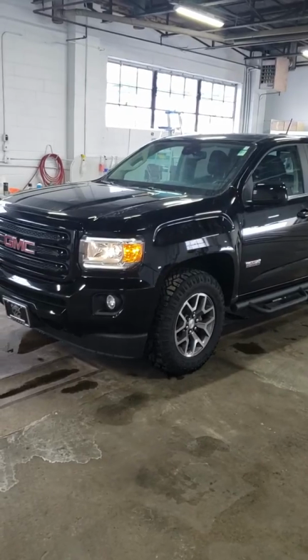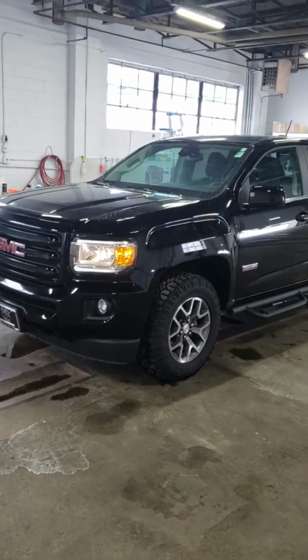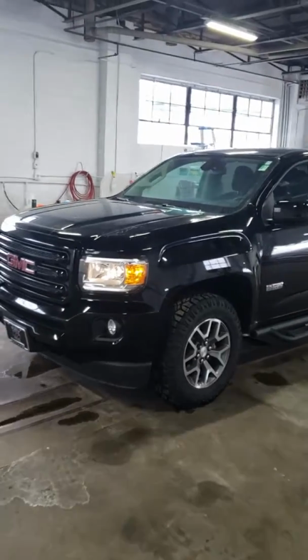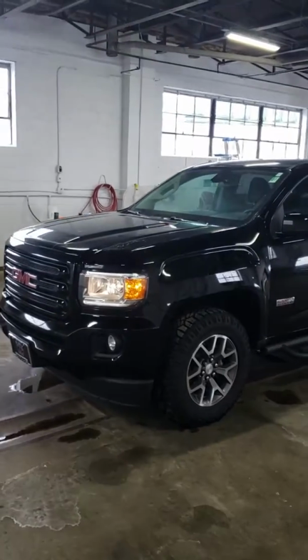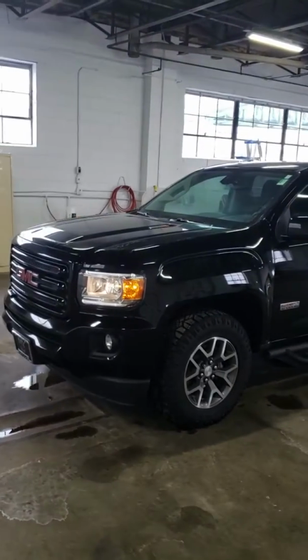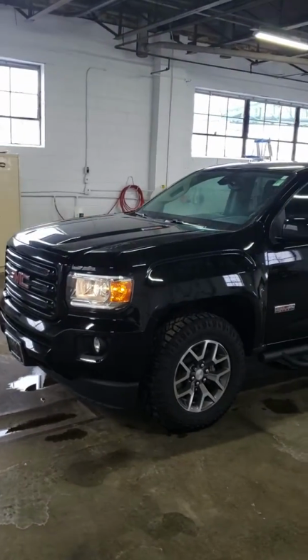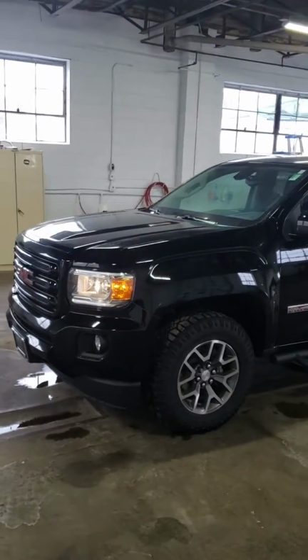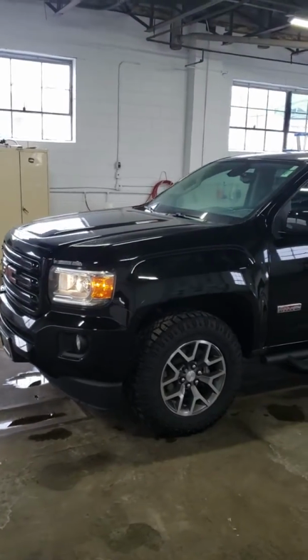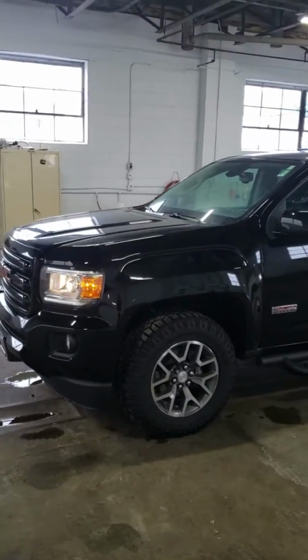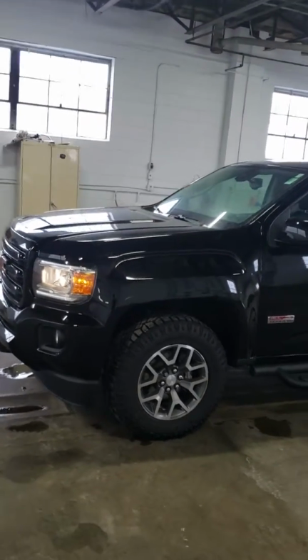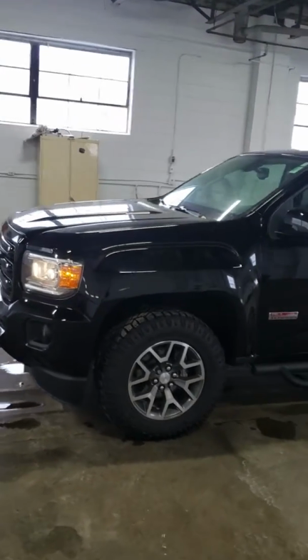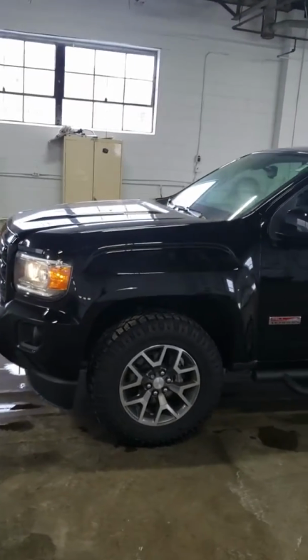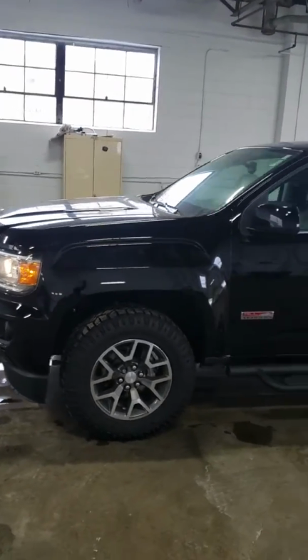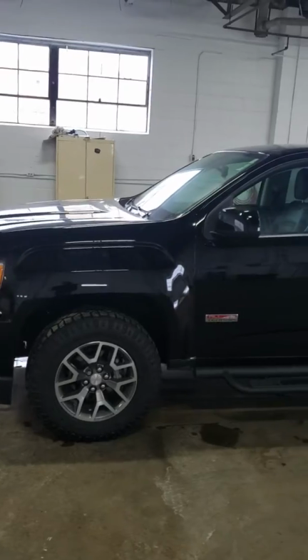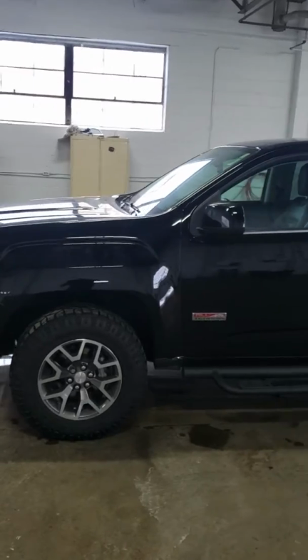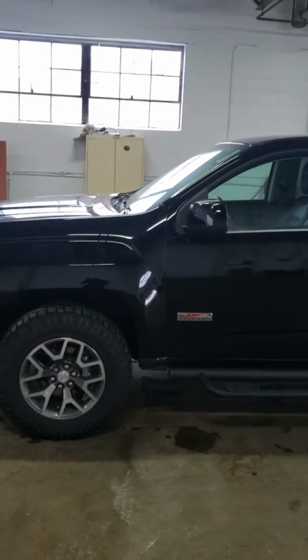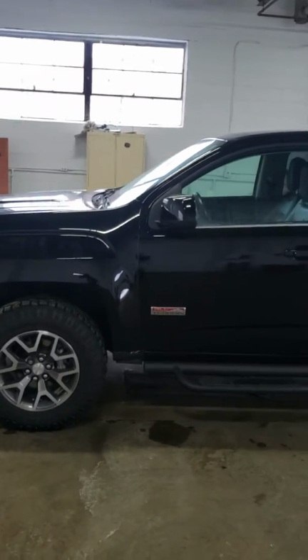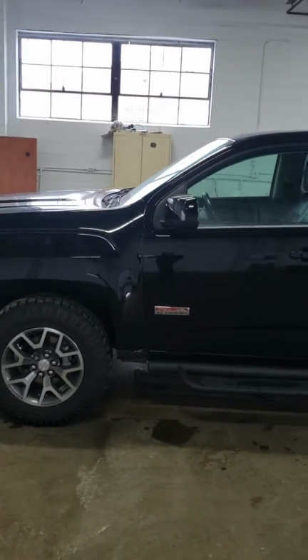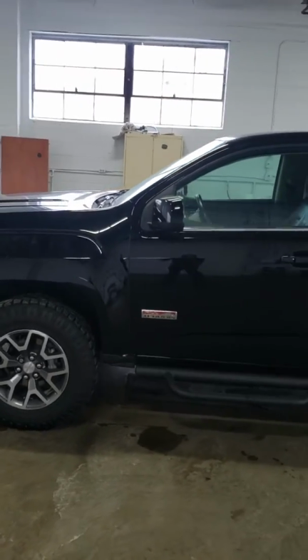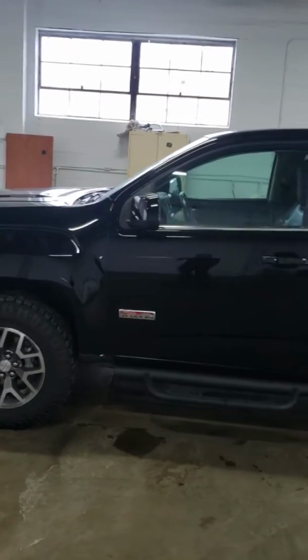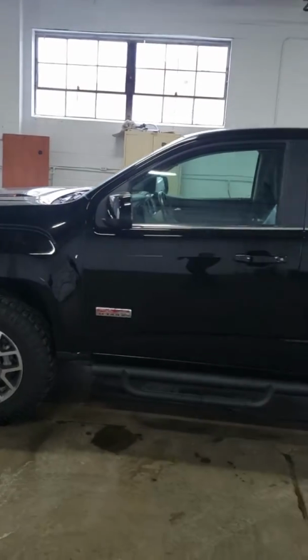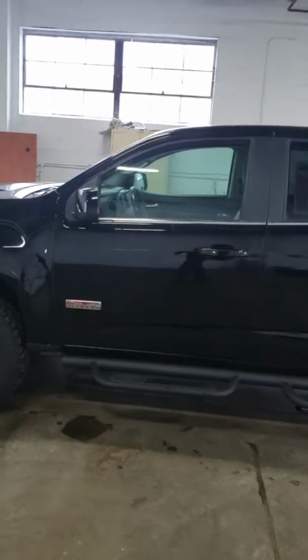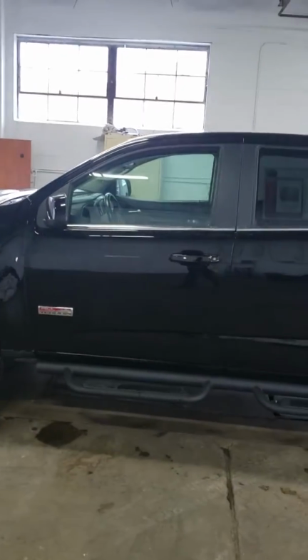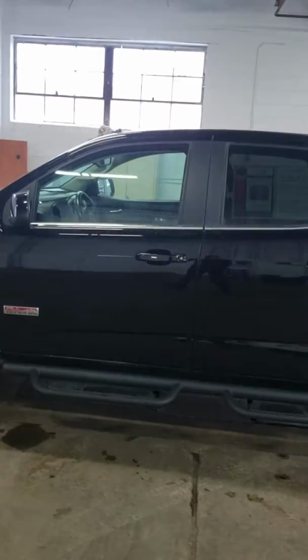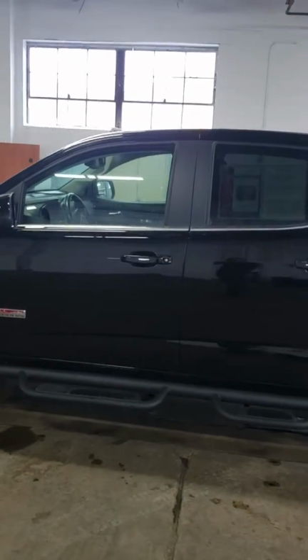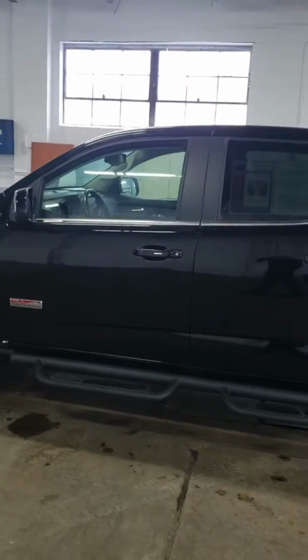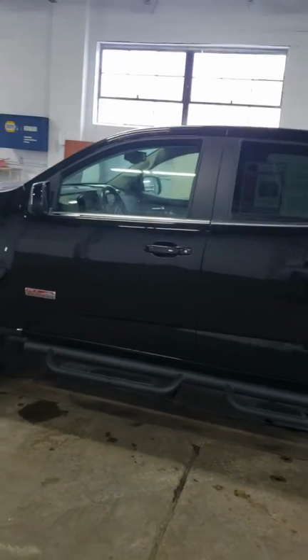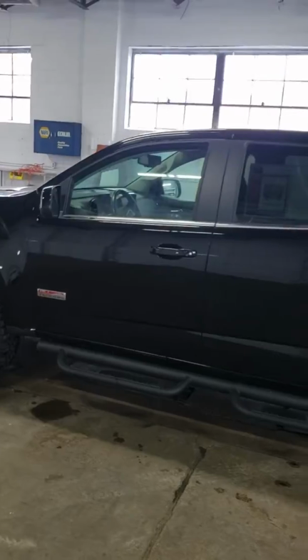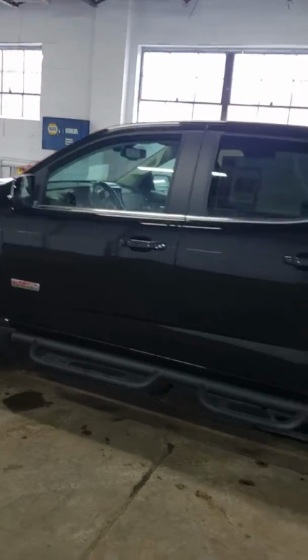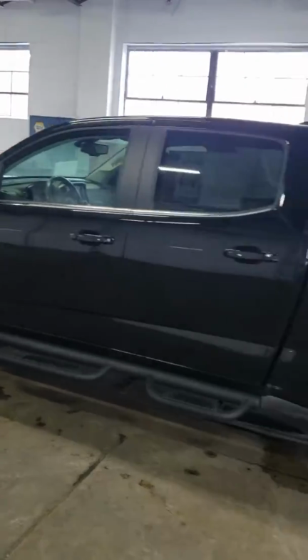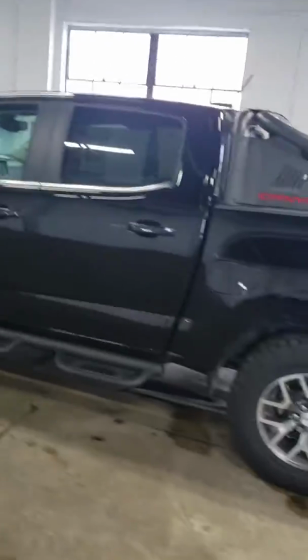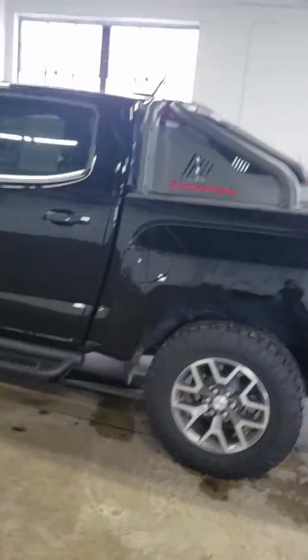Alright, today we're looking at a 2018 GMC Canyon All-Terrain with the 2.8 liter Duramax diesel. As you can see, it's really a sharp truck.